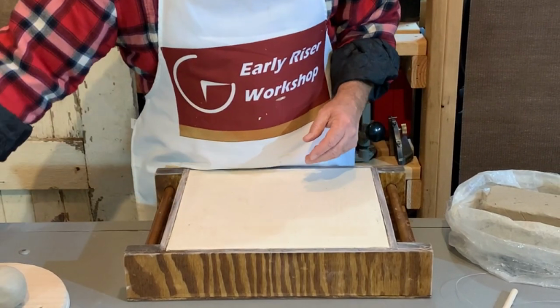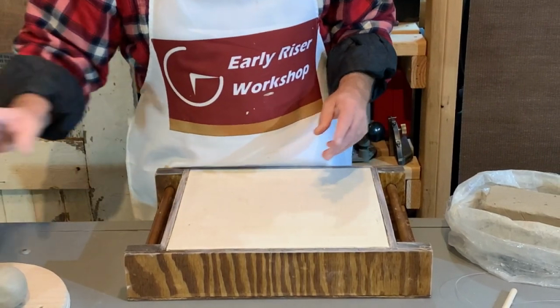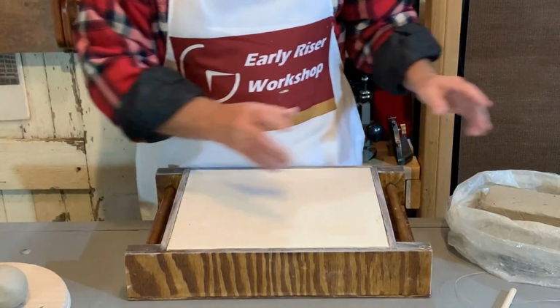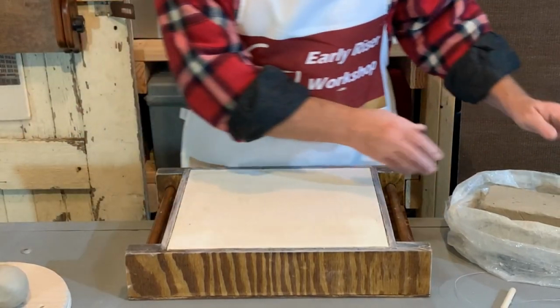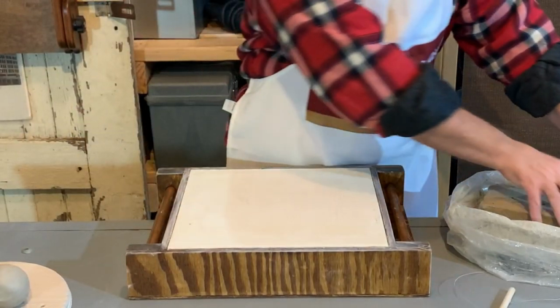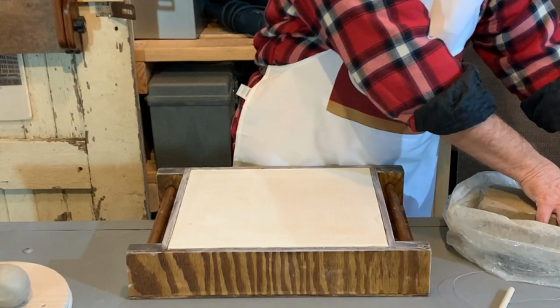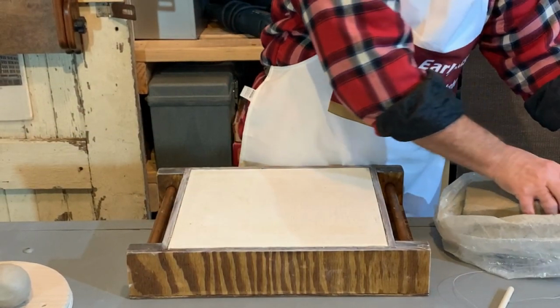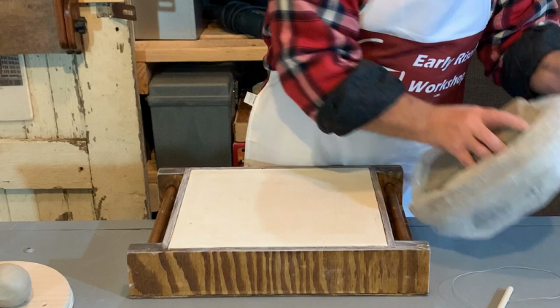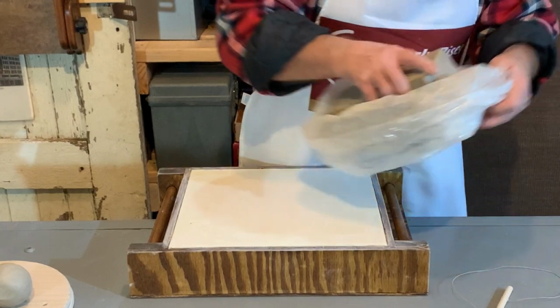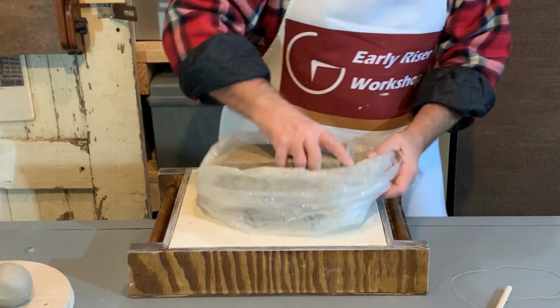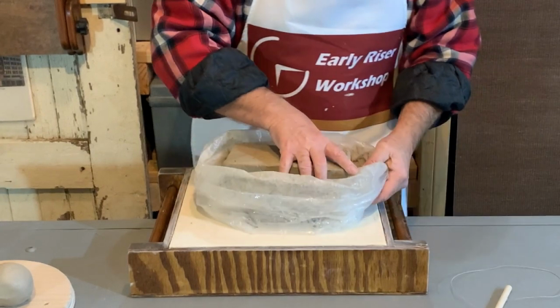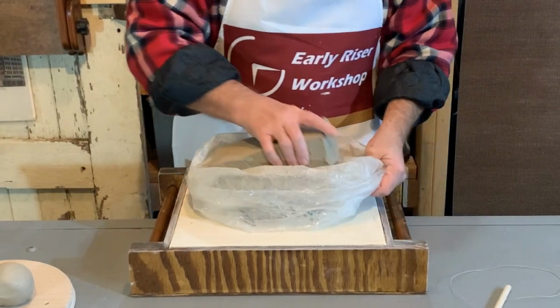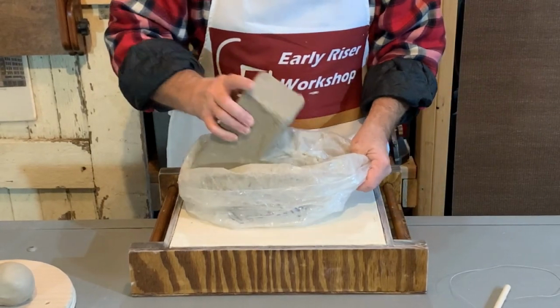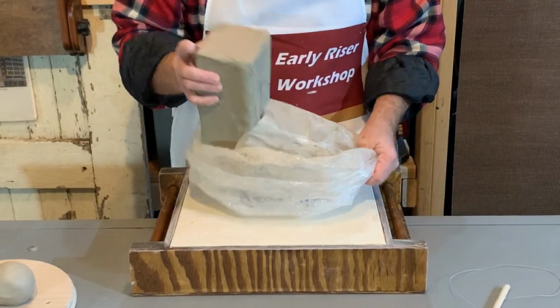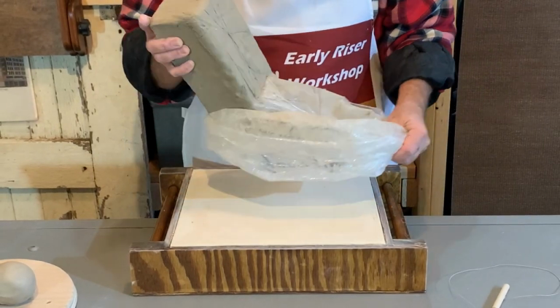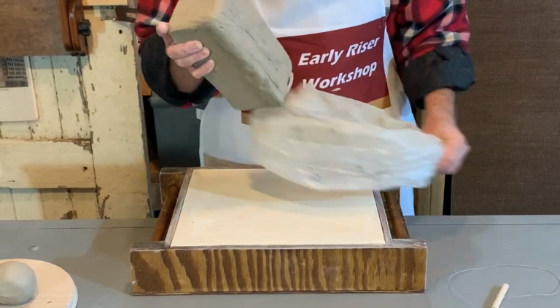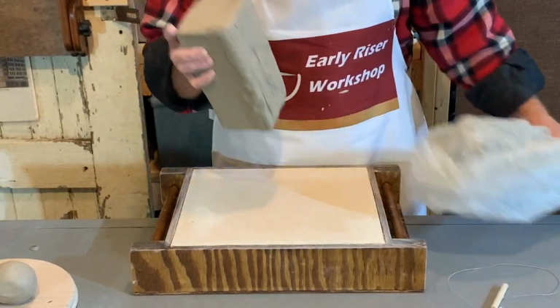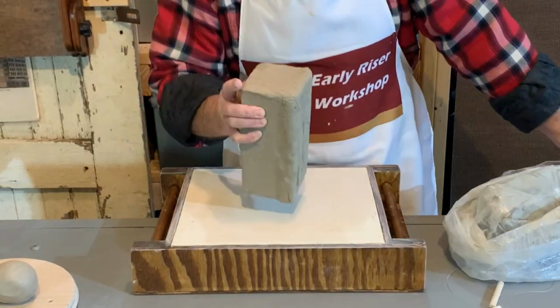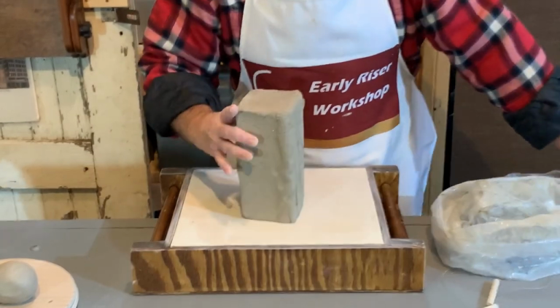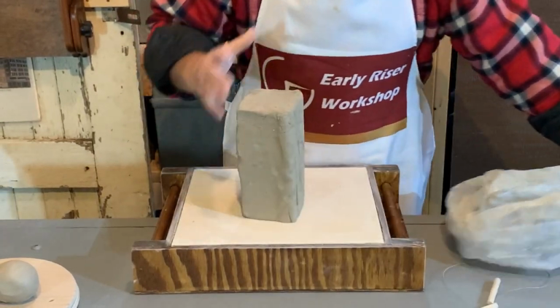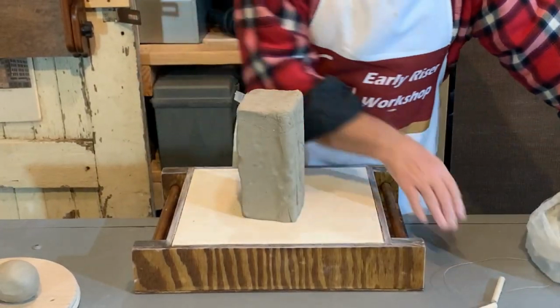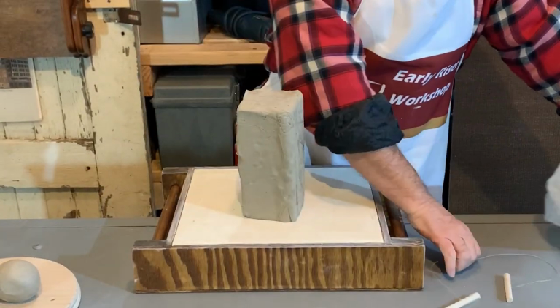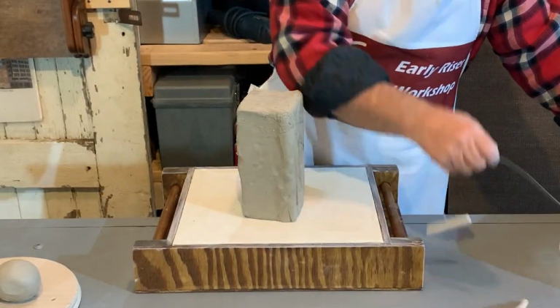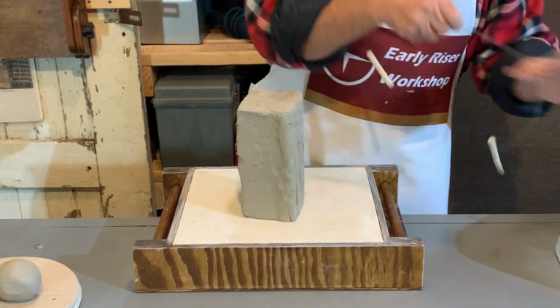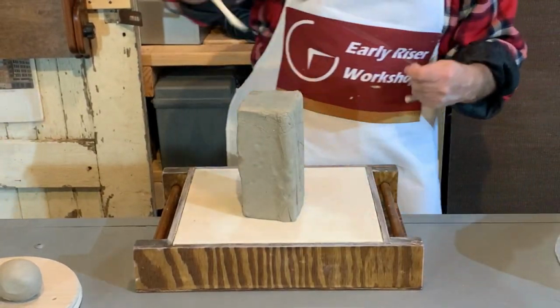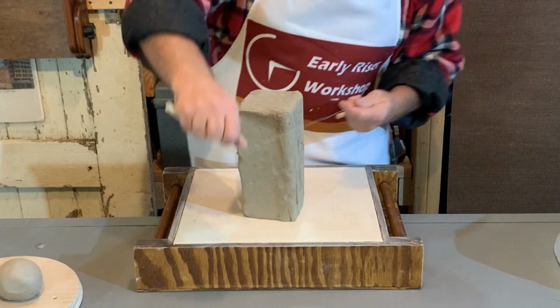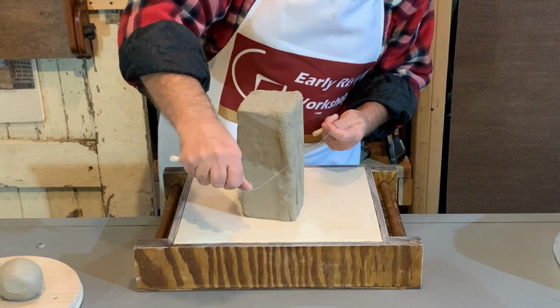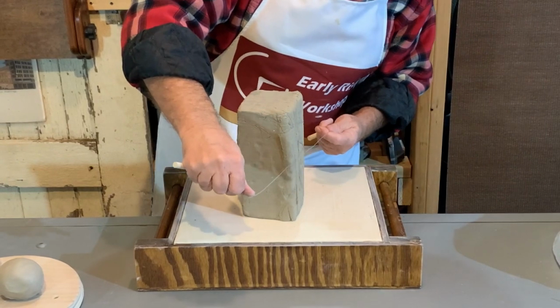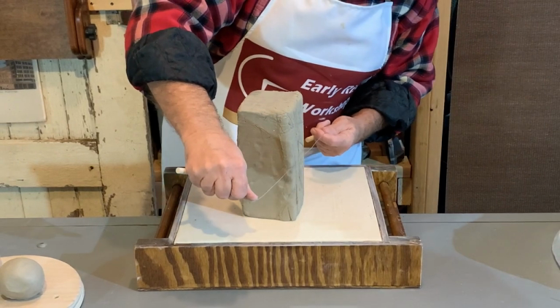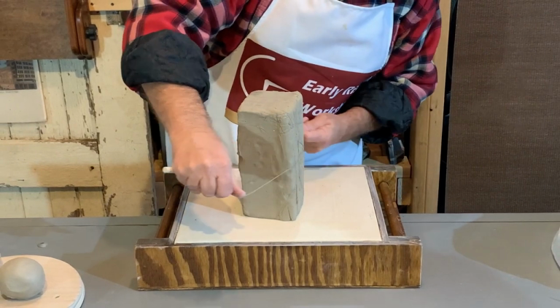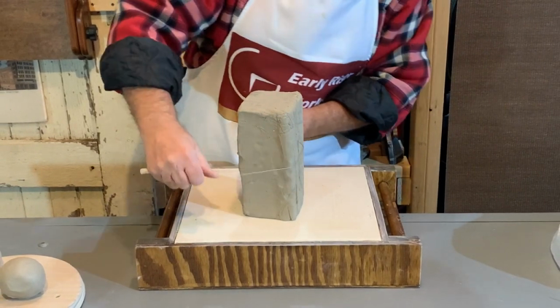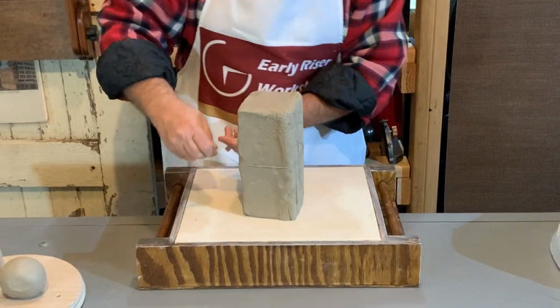But to get there from a bag of clay, we need to take the amount of clay that we think we'll need.